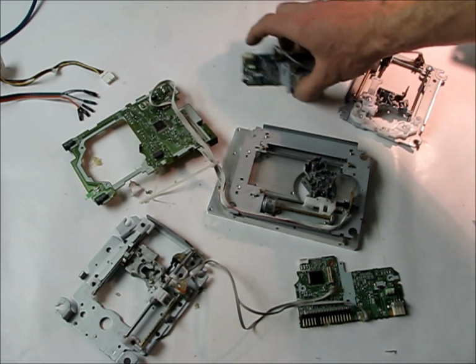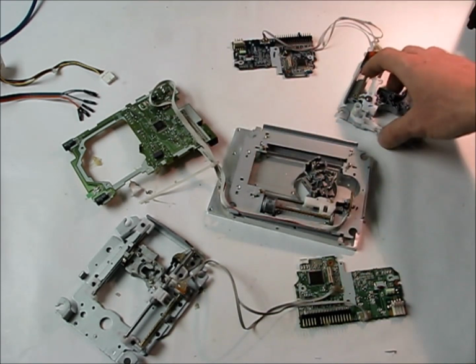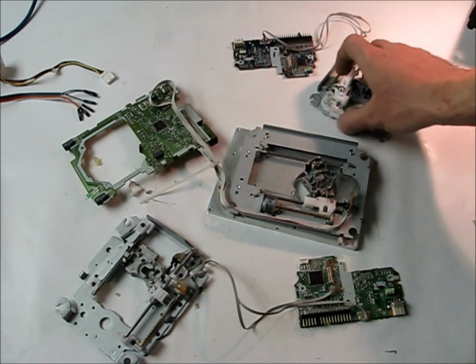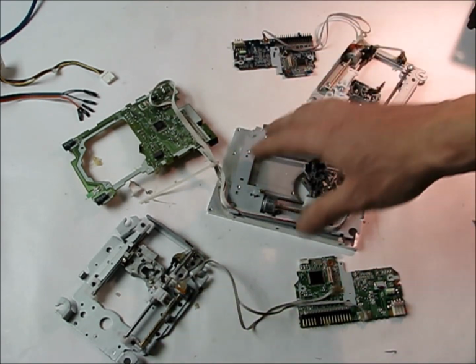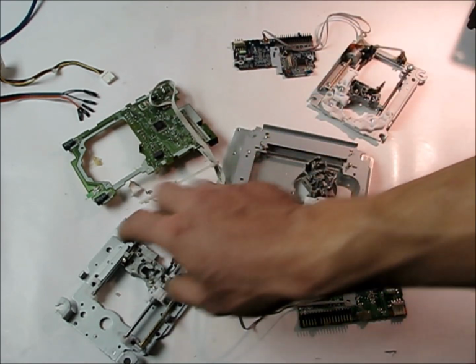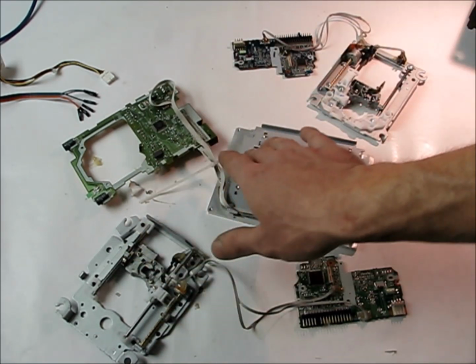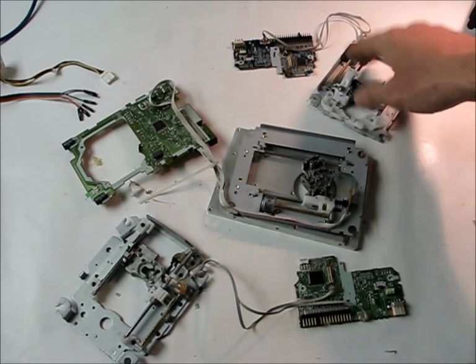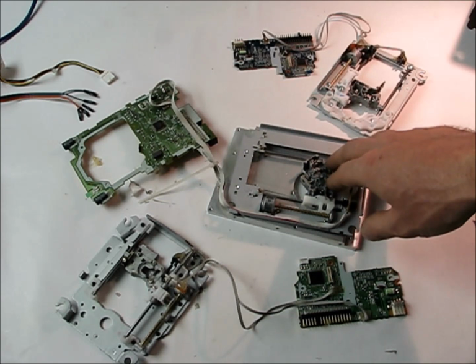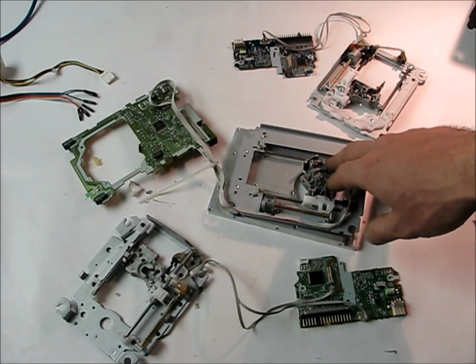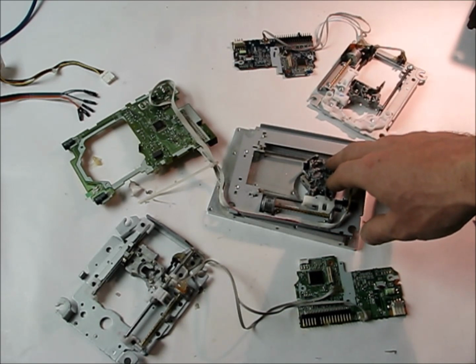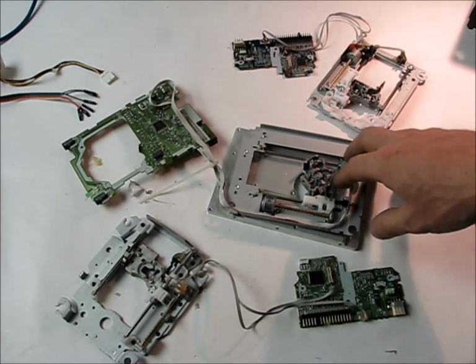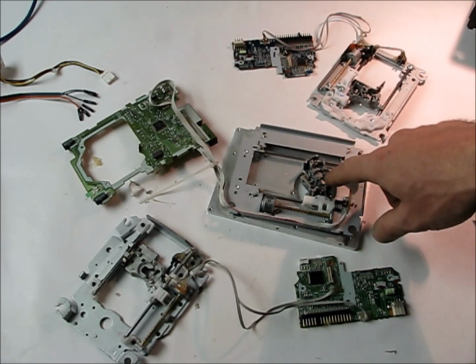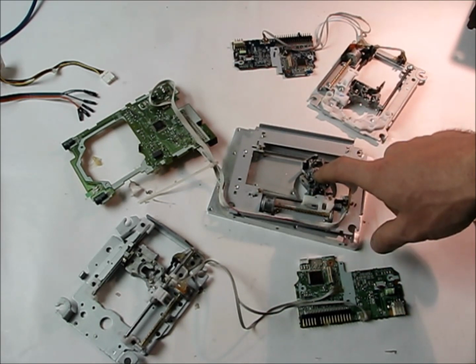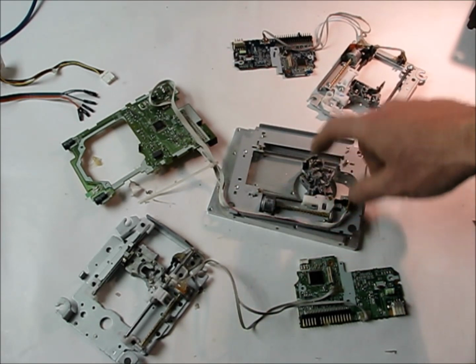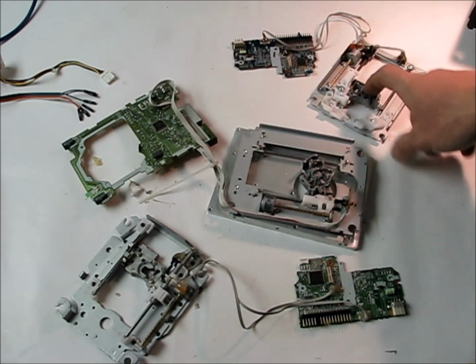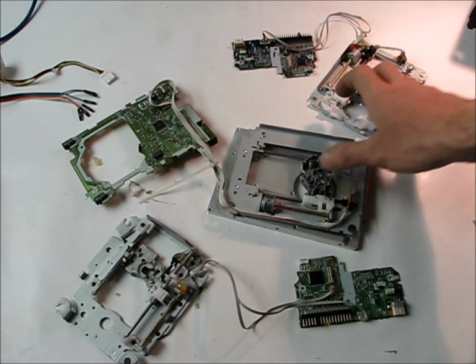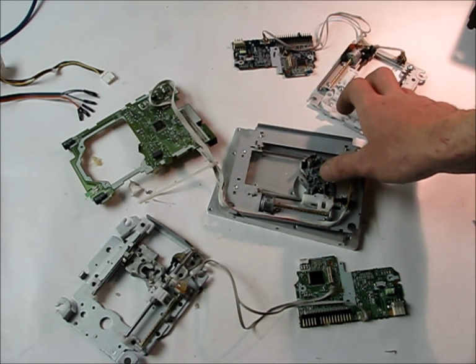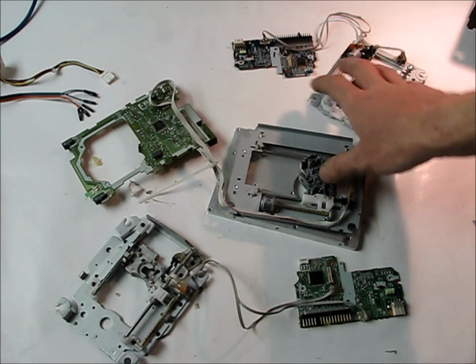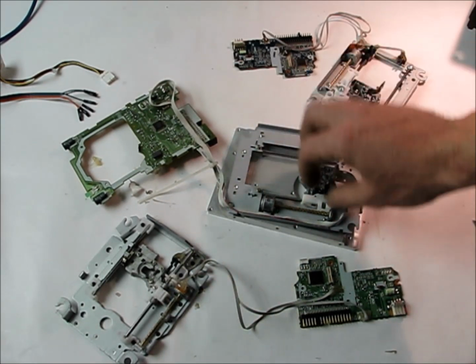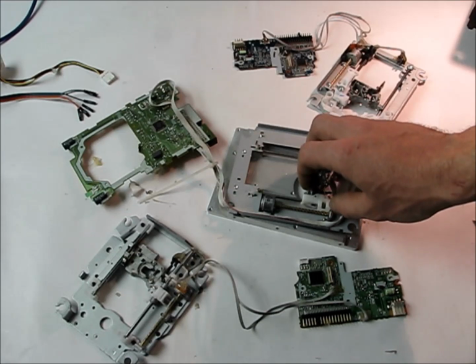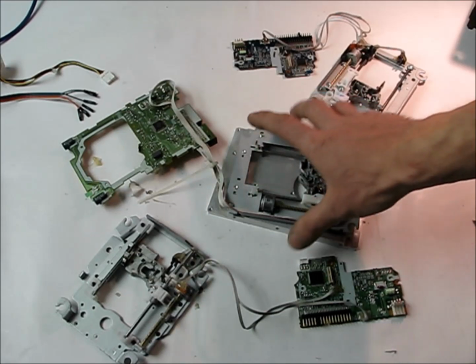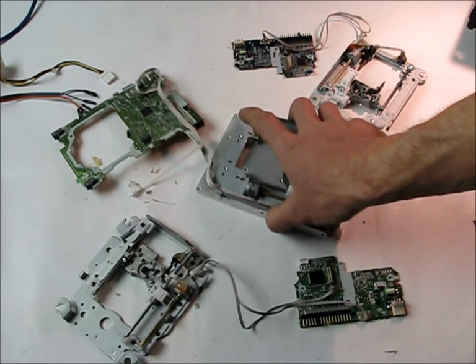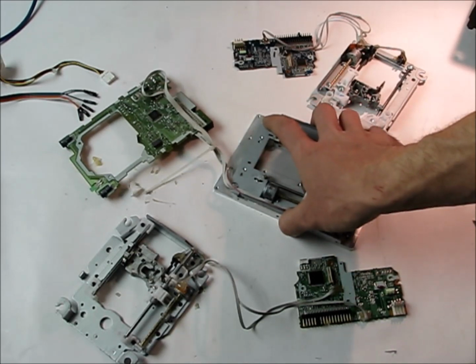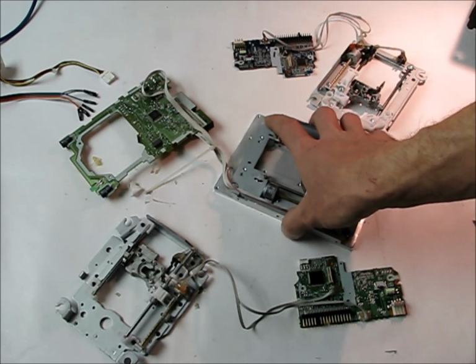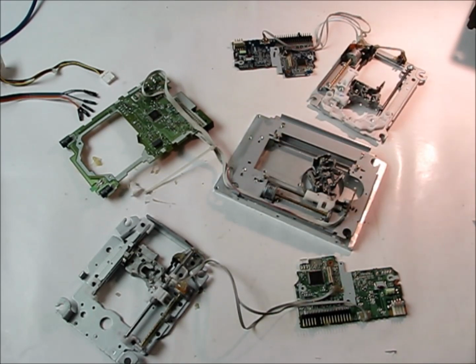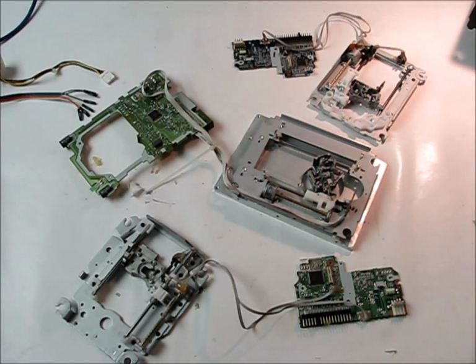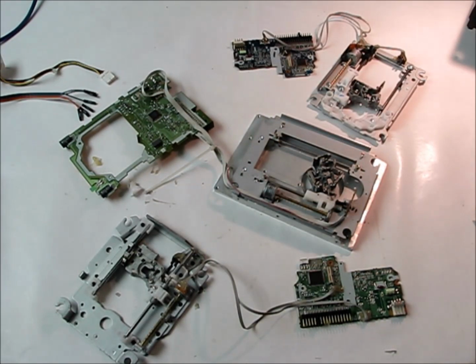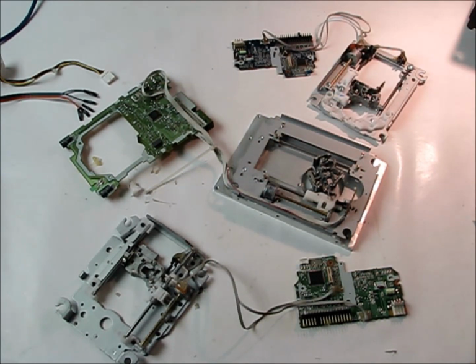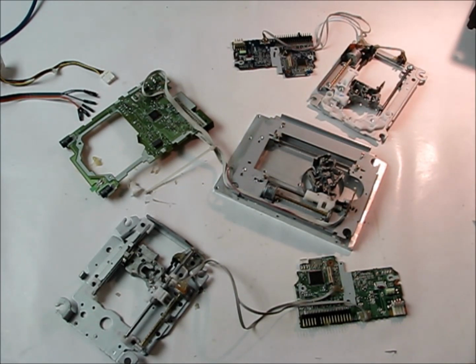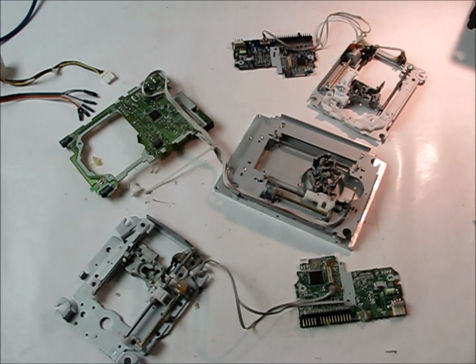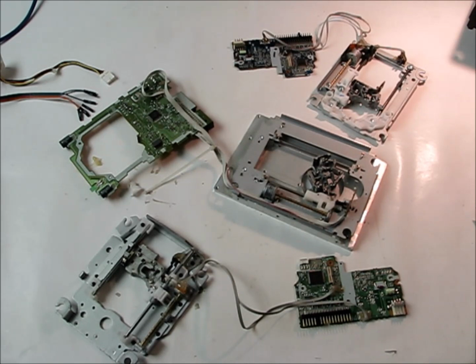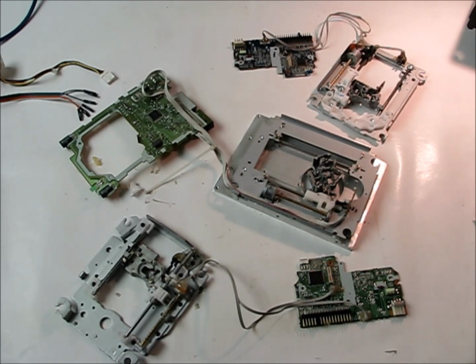Right now I'm going to epoxy that to that and then that to that. I'll probably put a piece of Lego on here and fiberglass resin it to that, and then after that we can hook it up and finalize the hookup.